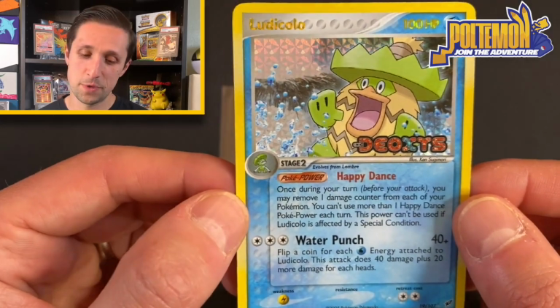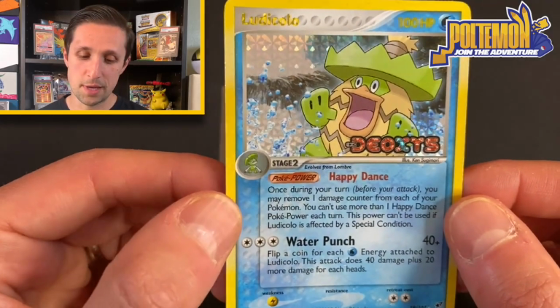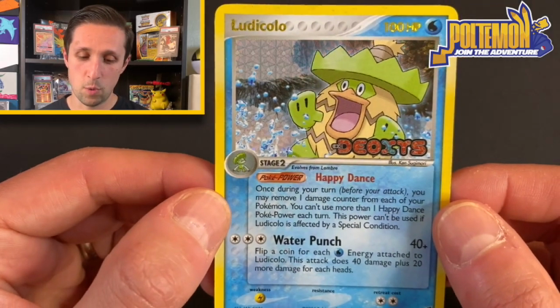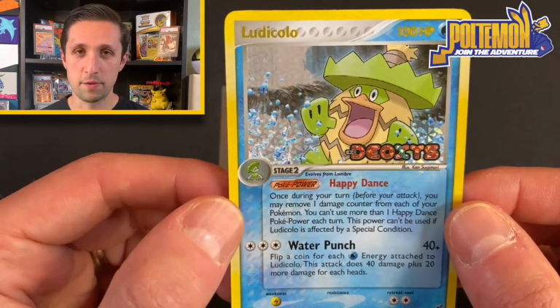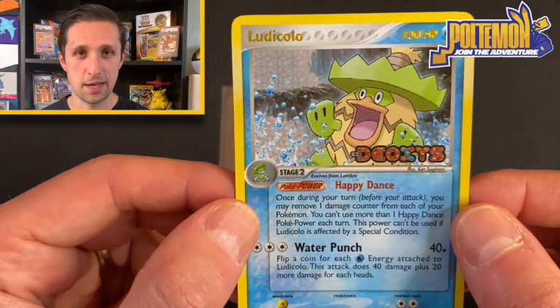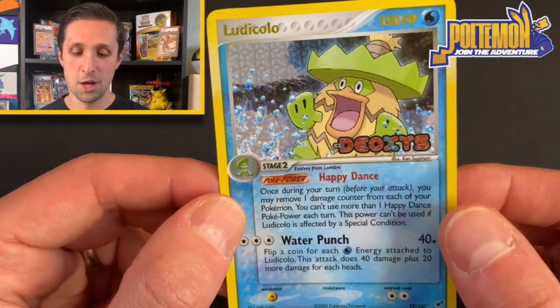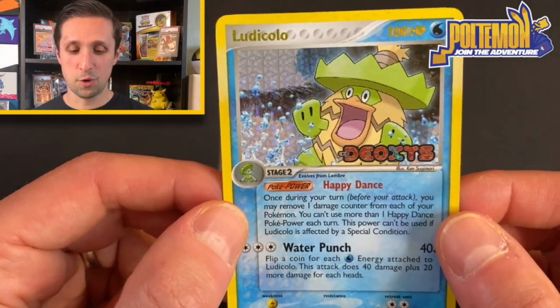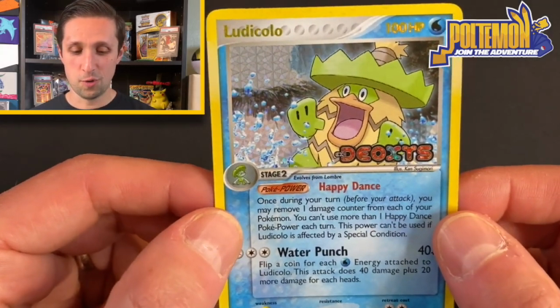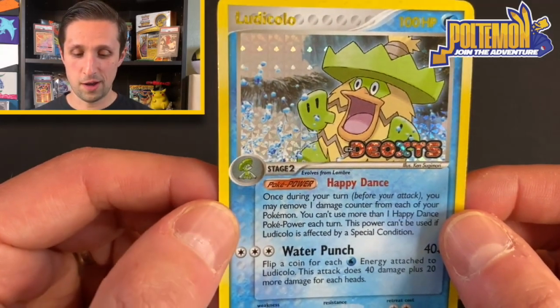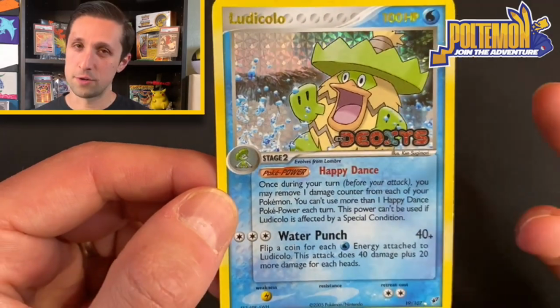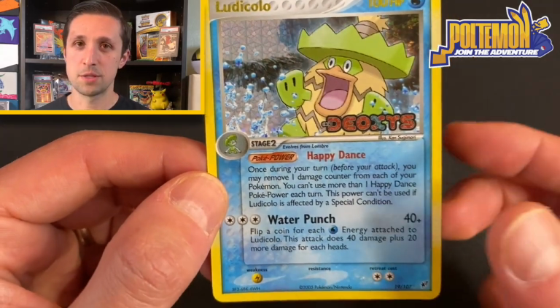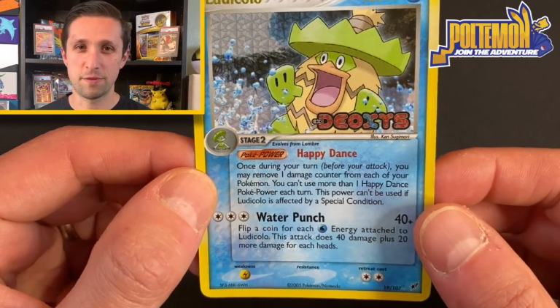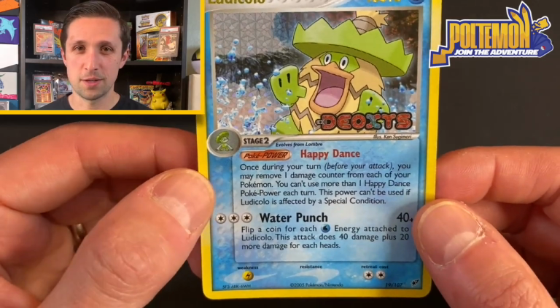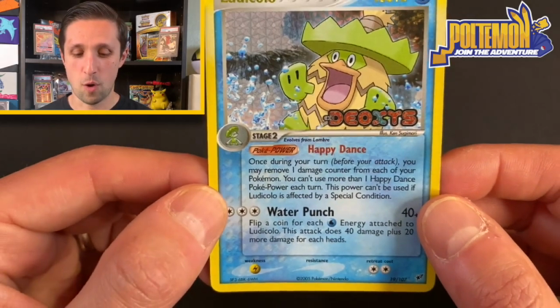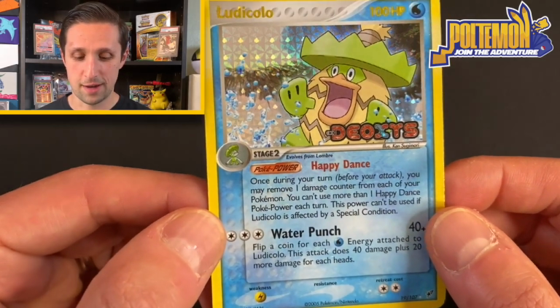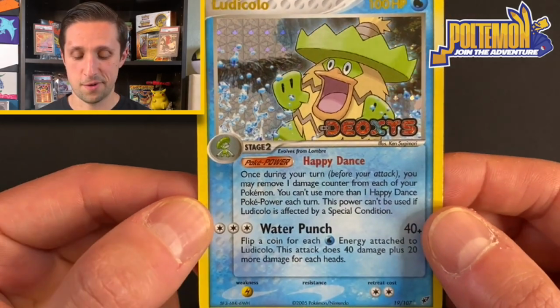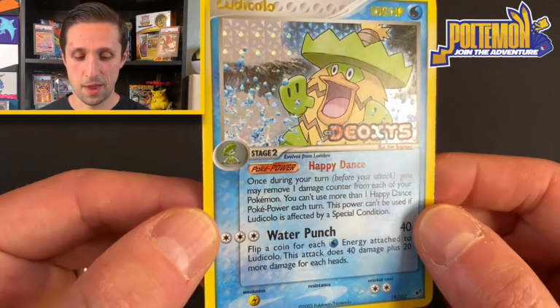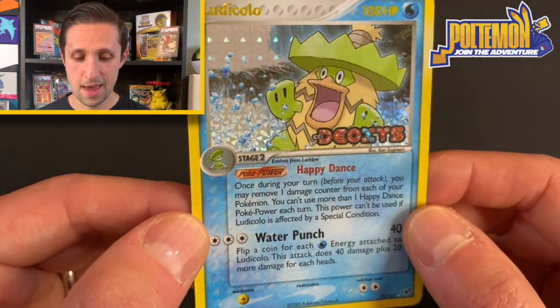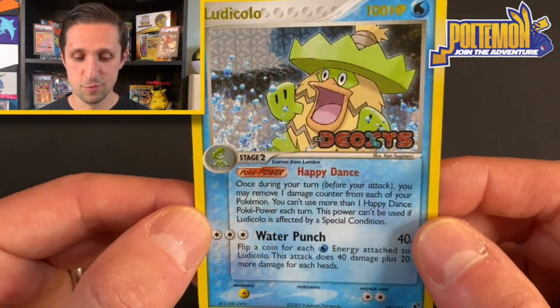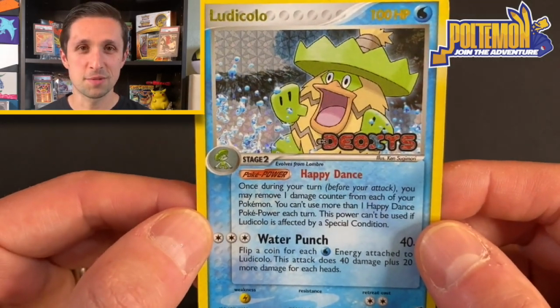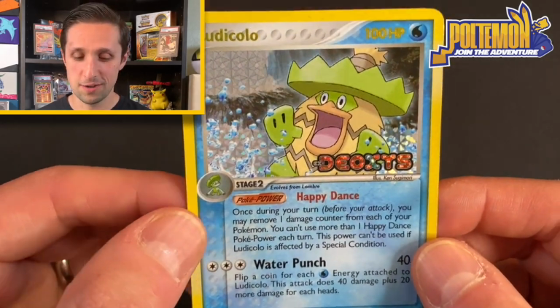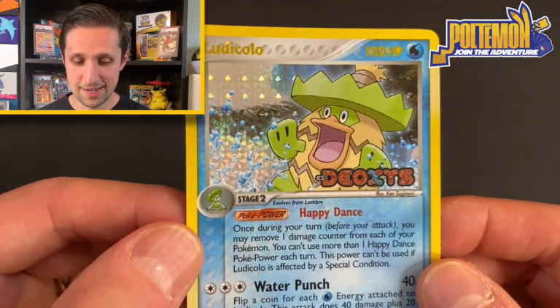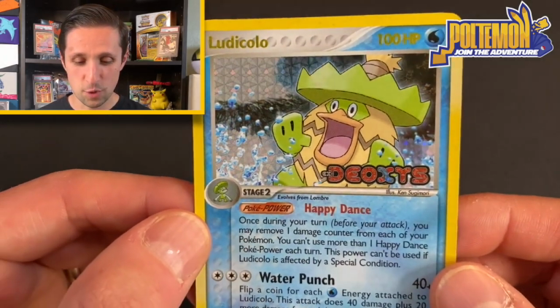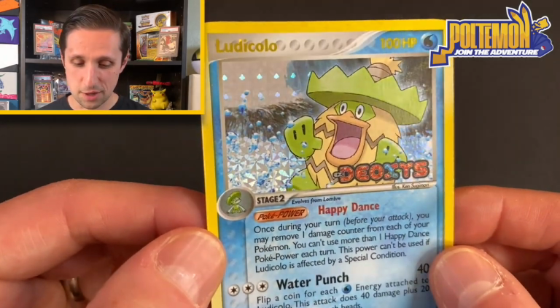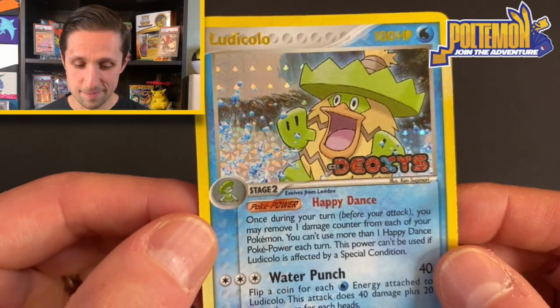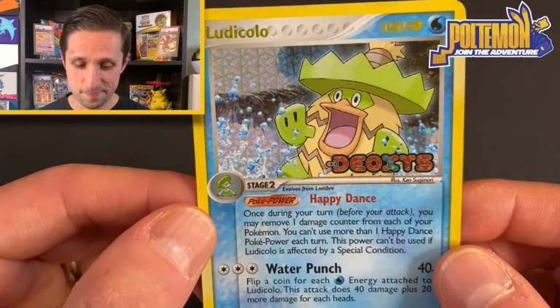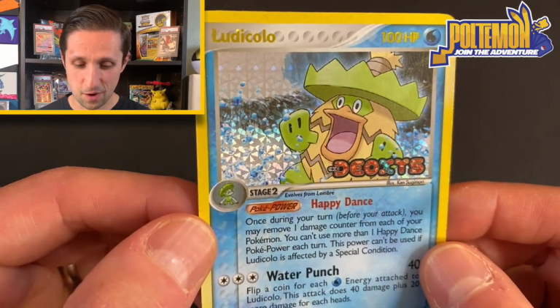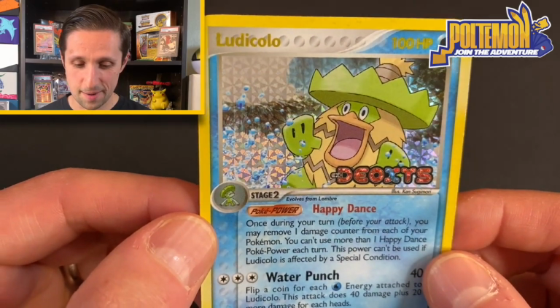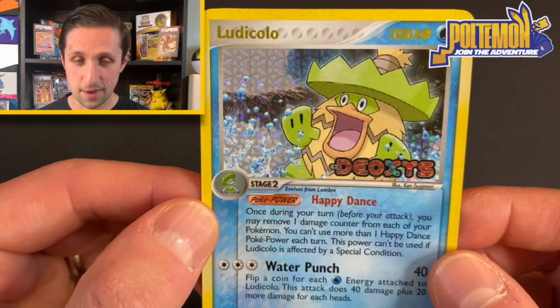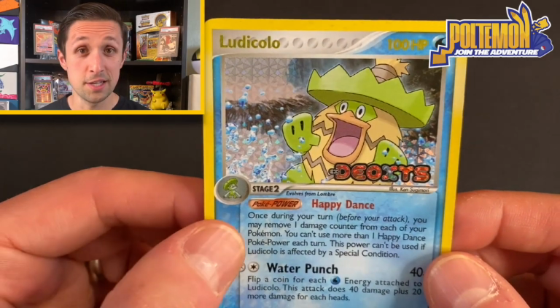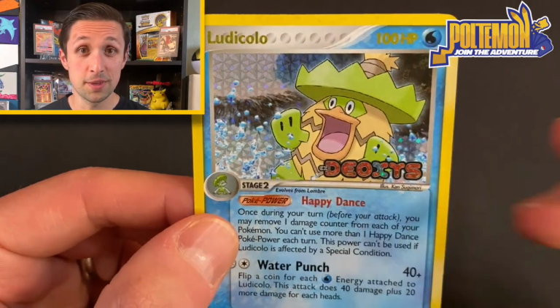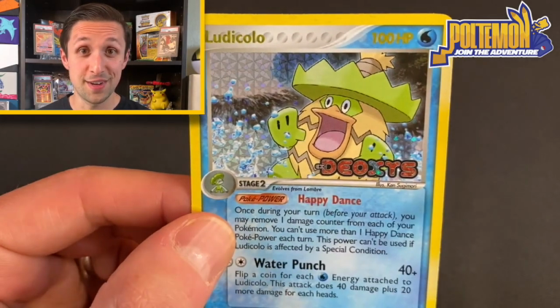Just a really cool card. This was one of my favorites as a kid. Ludicolo is a water type, so I tried to fit him into all my water decks. Really awesome card — take one last look at it. And I'll see you in the next video.